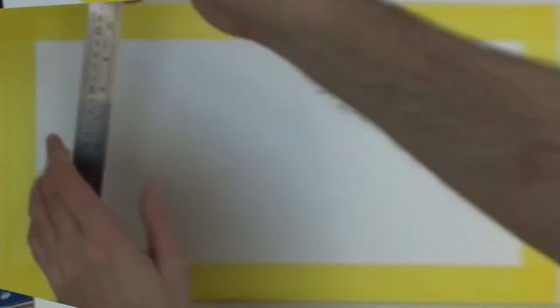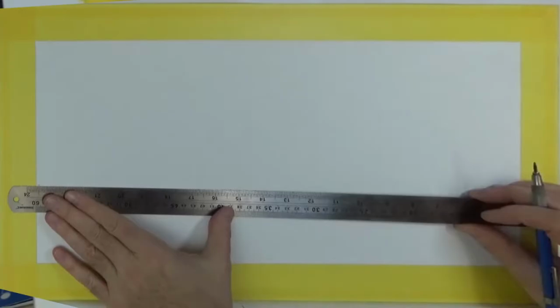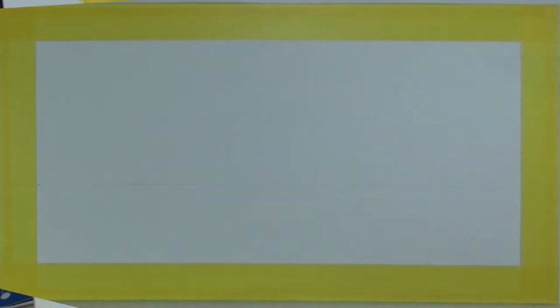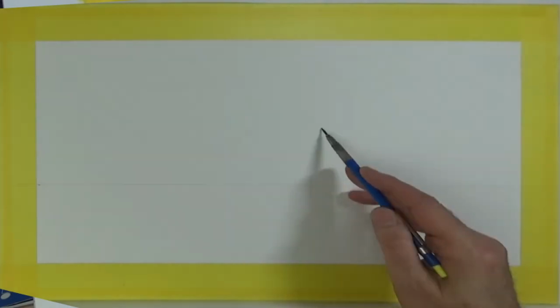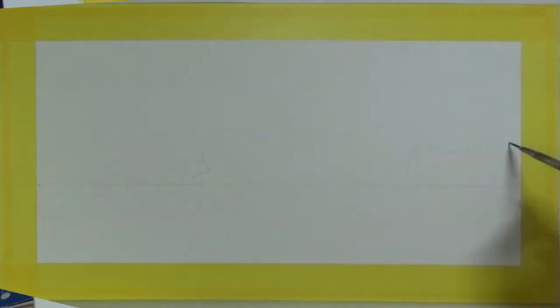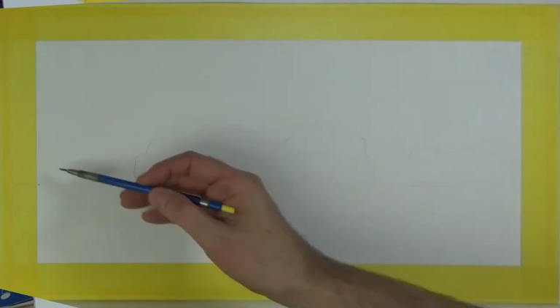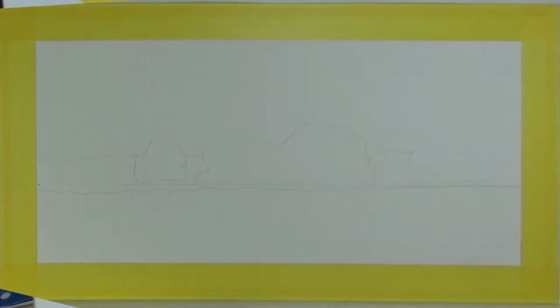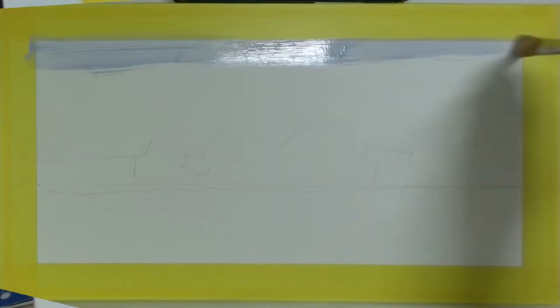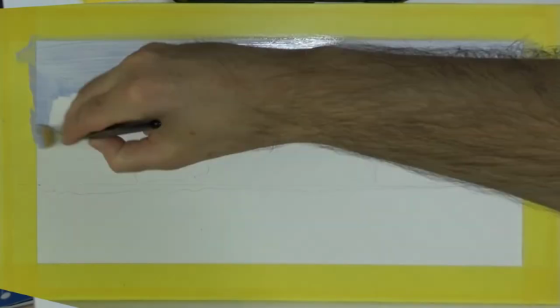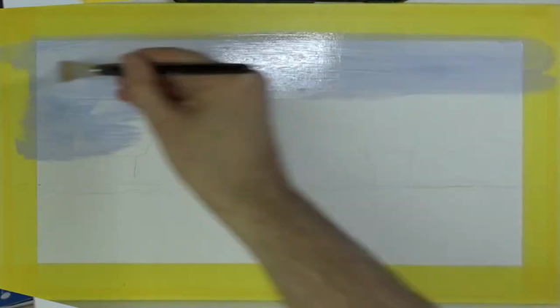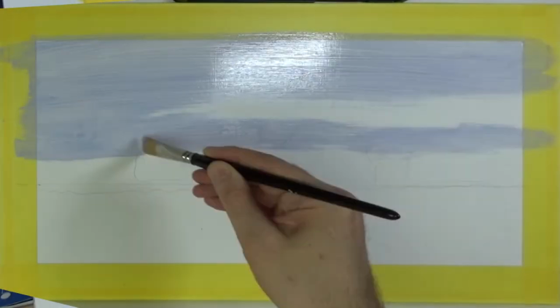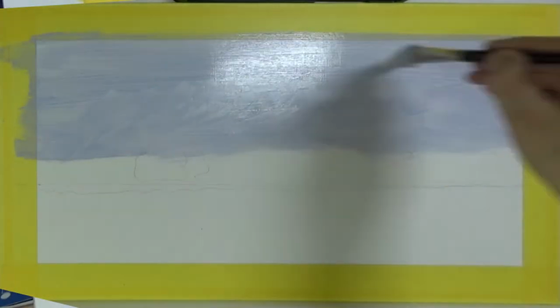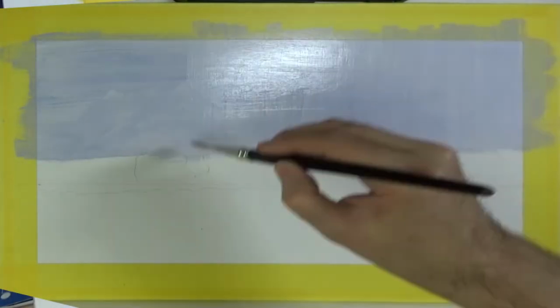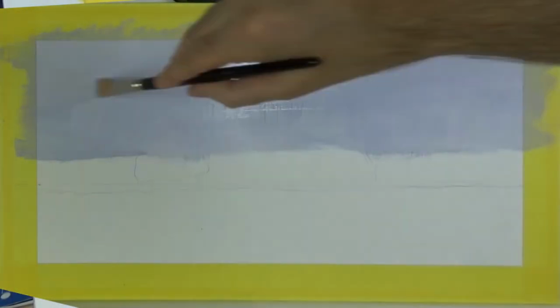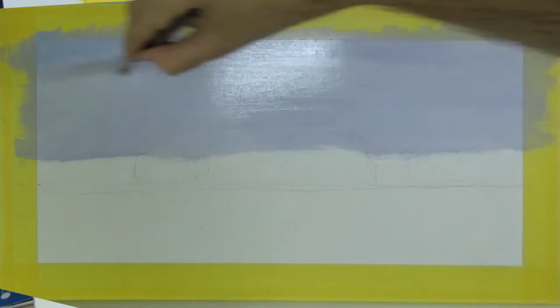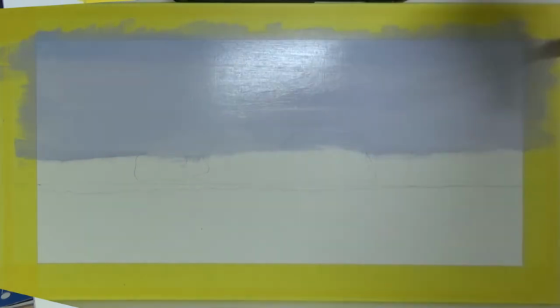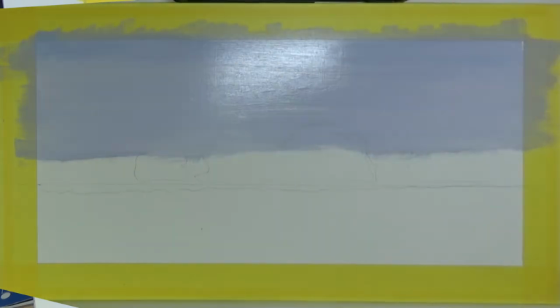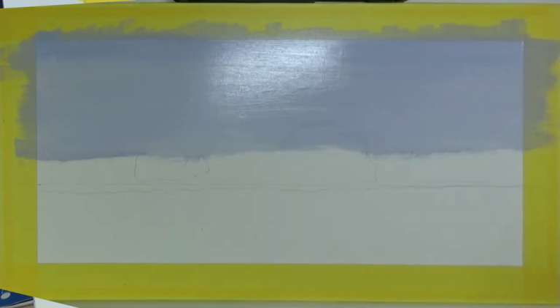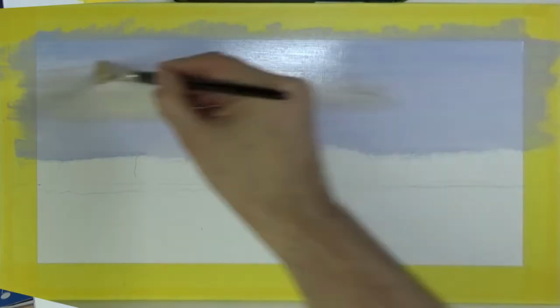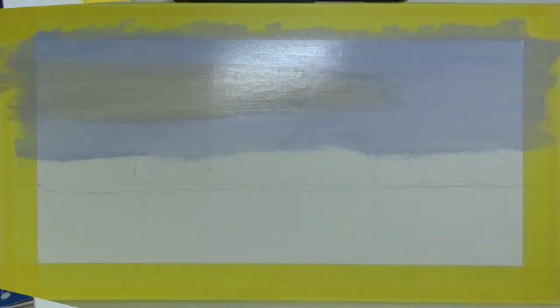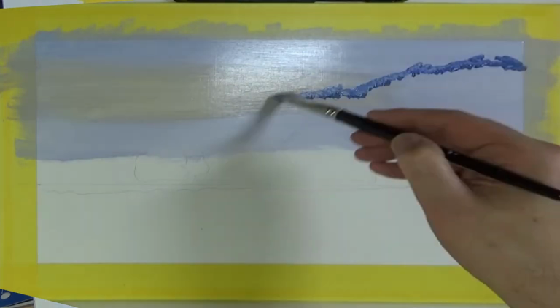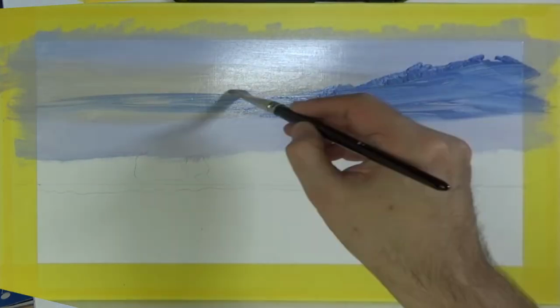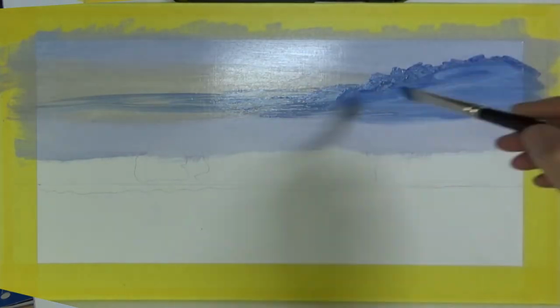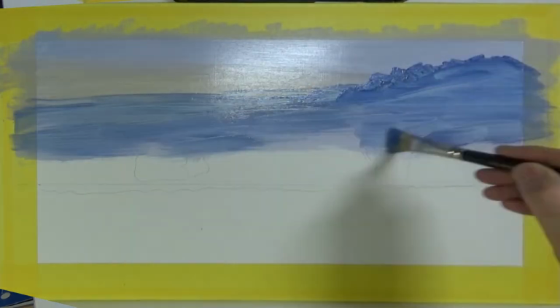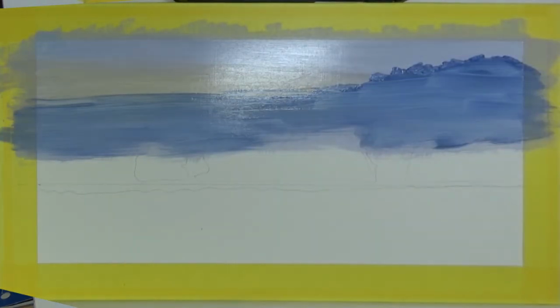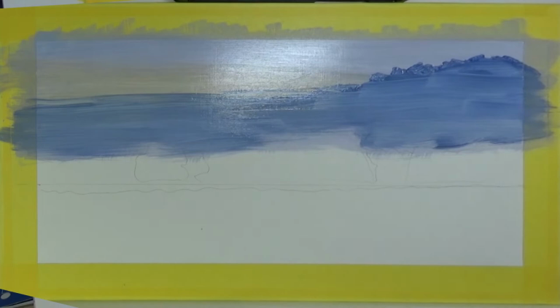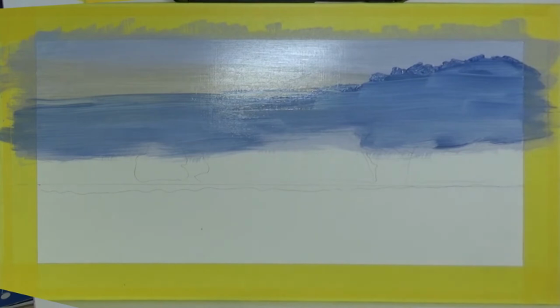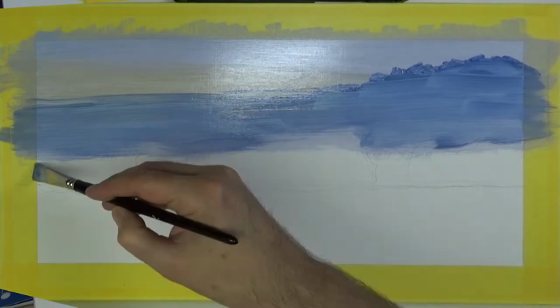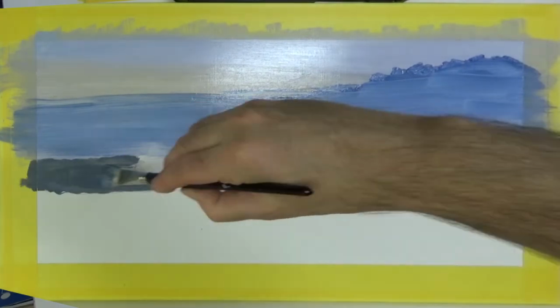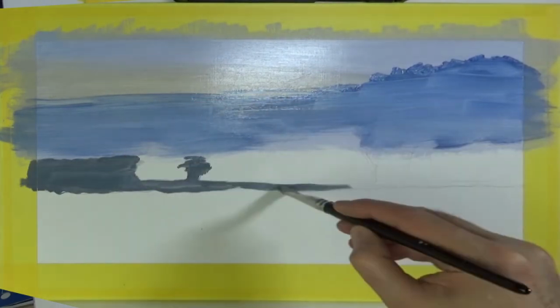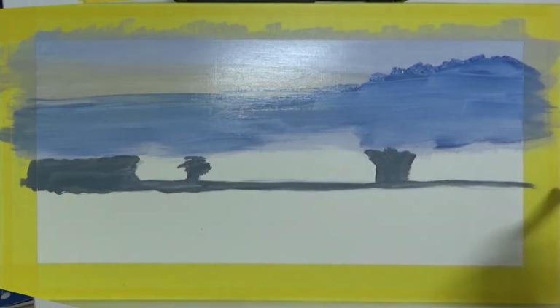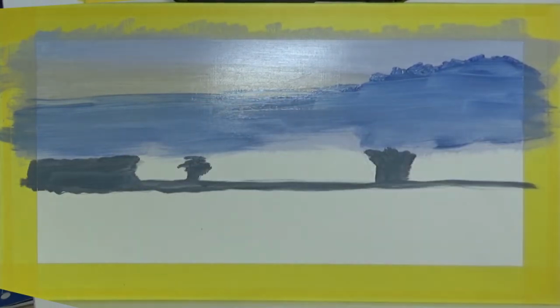Hello and welcome to what I believe is my fifth oil painting of Richmond Park. If you've seen the other ones you may know I'm trying to paint a picture from every month of the year. And this one is August.